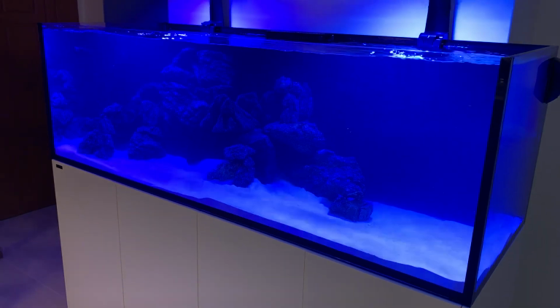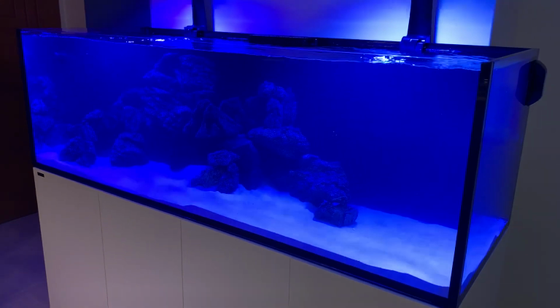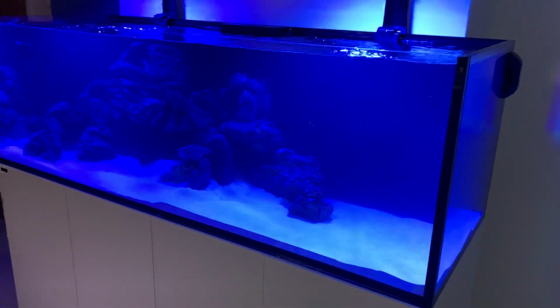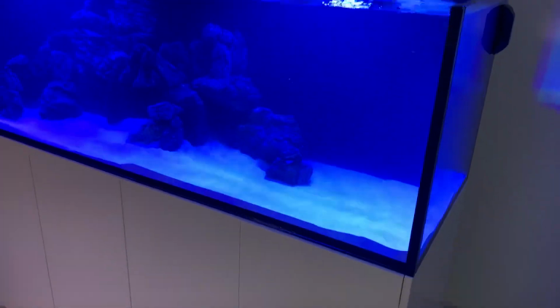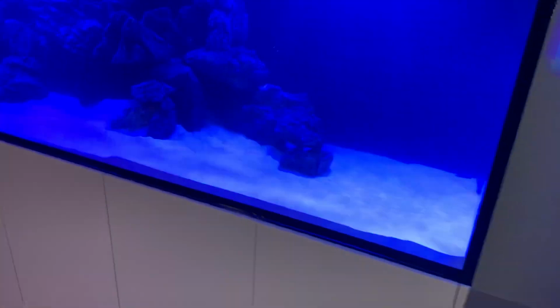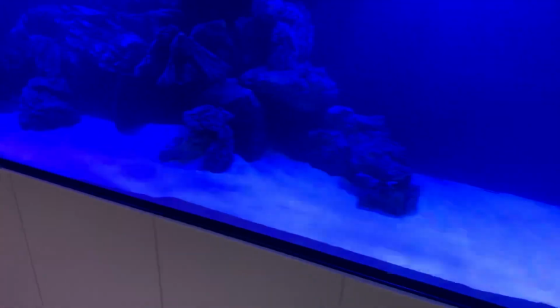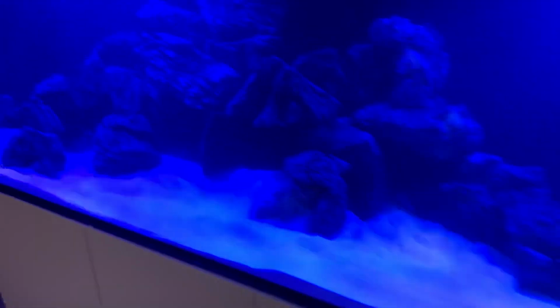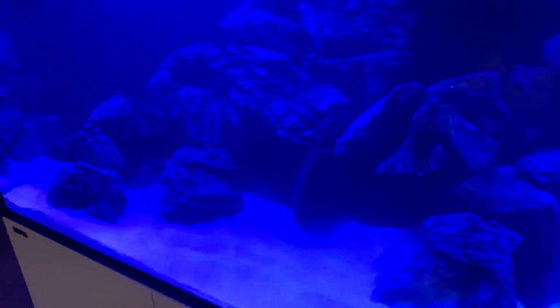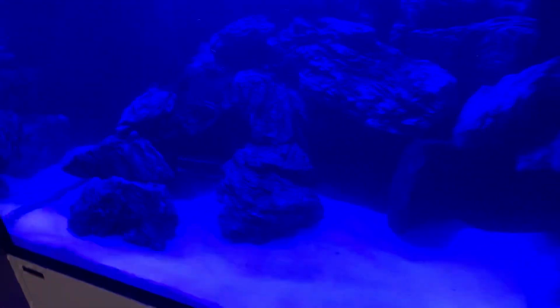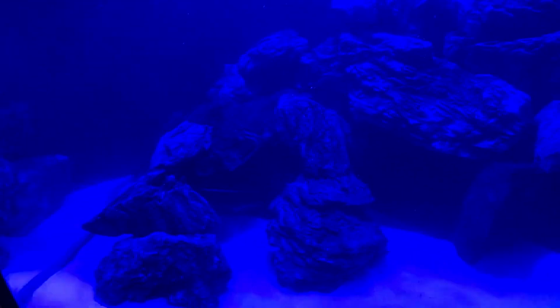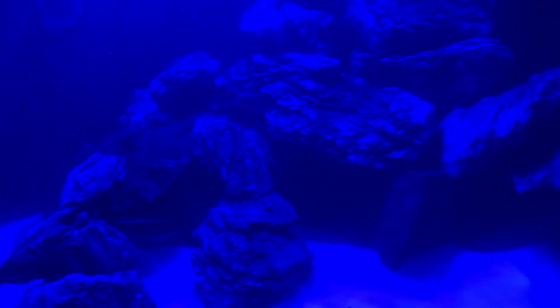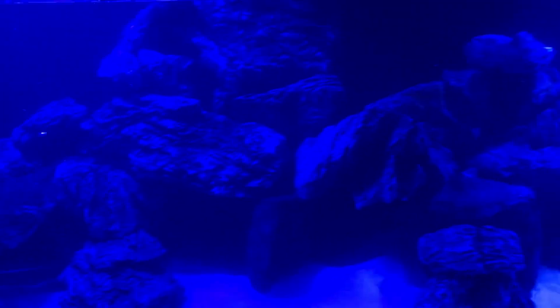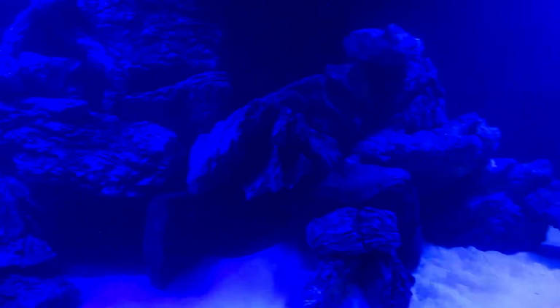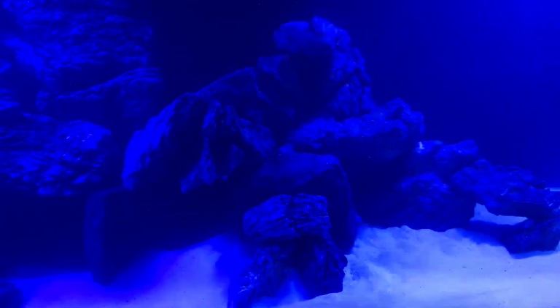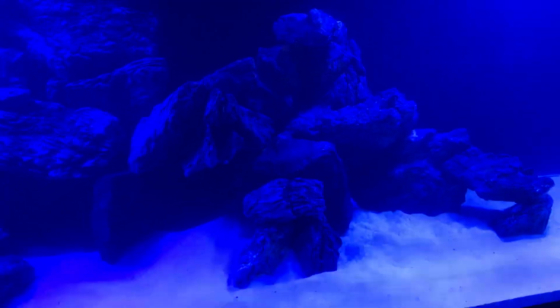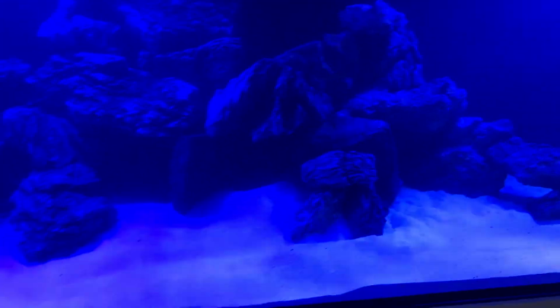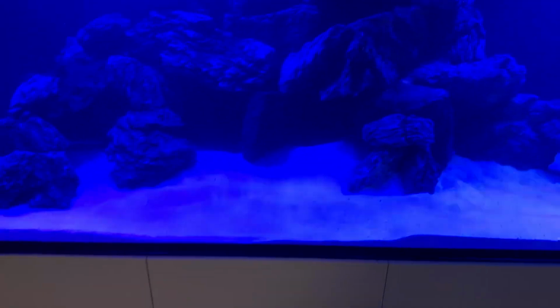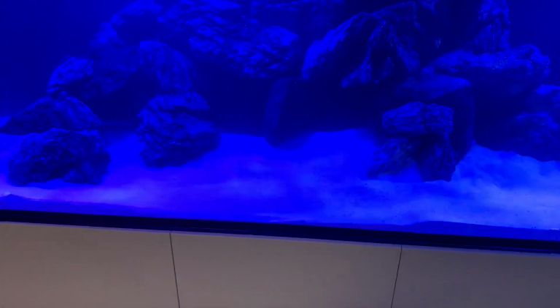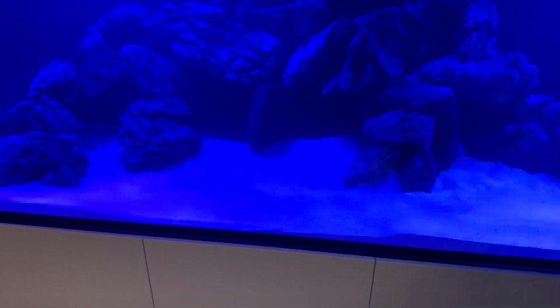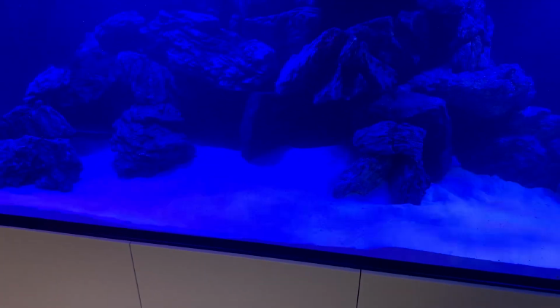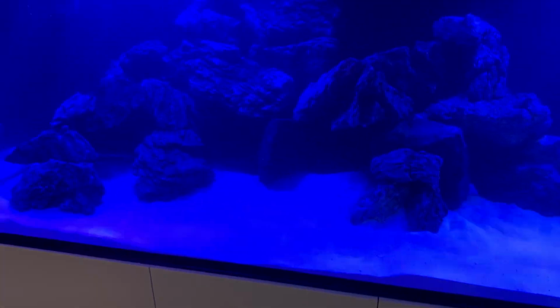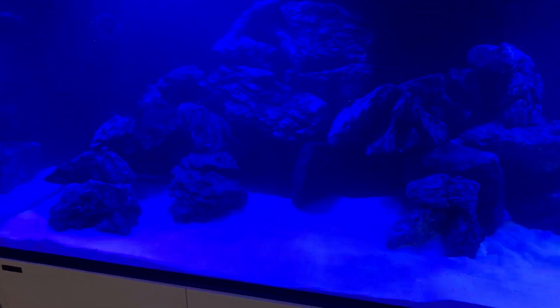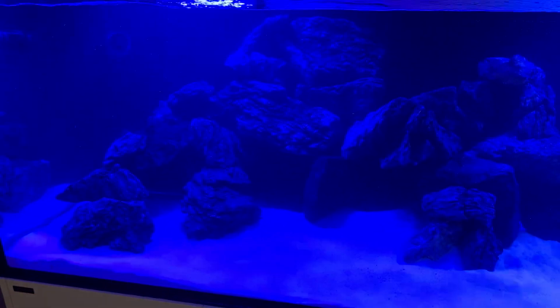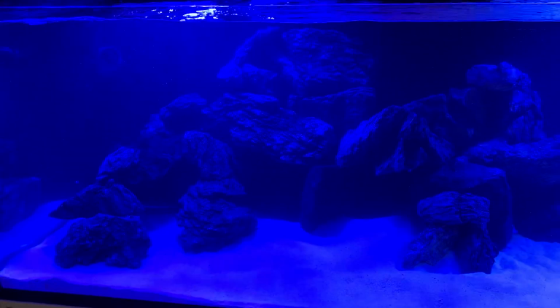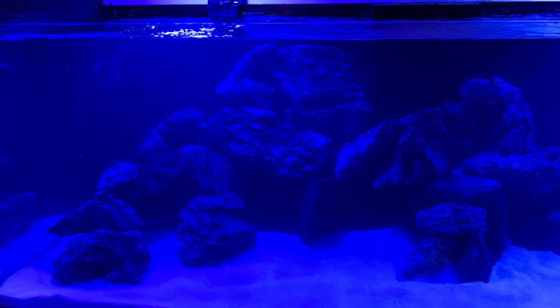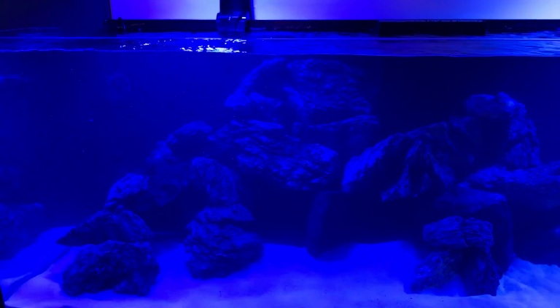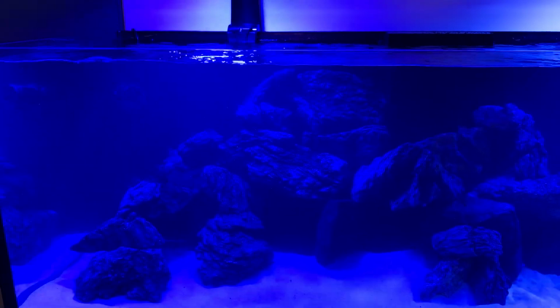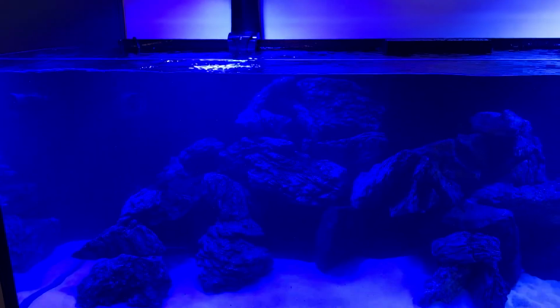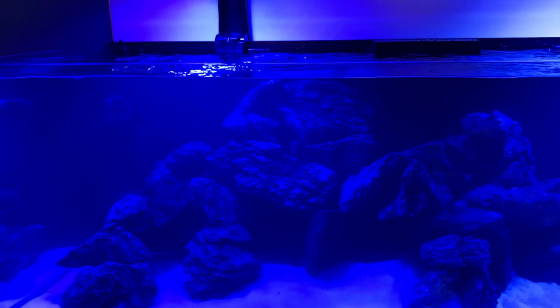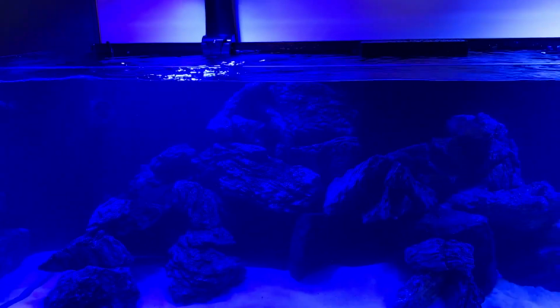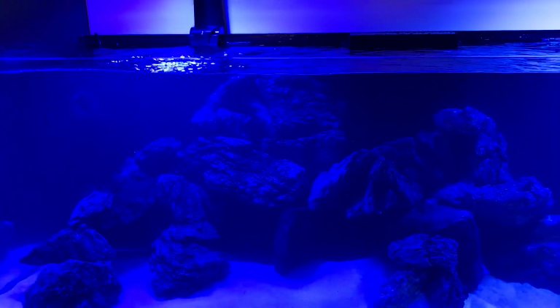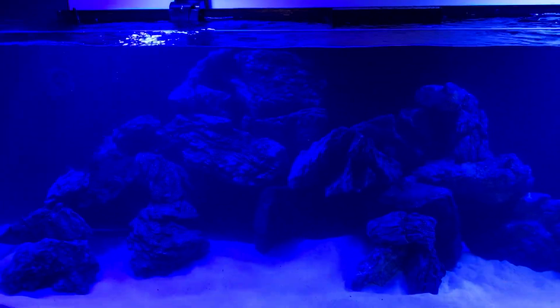Here's a pro tip: if you've got super awesome rocks like this, it's a really great idea when you're introducing new fish — if you're experiencing issues with territoriality — to give the rocks a bit of a rearrange.